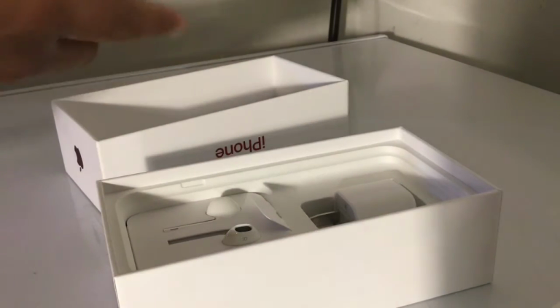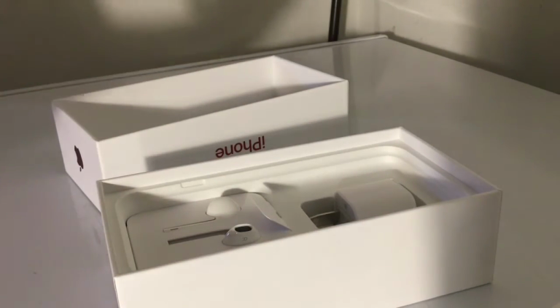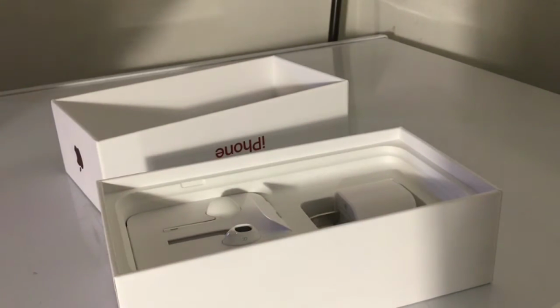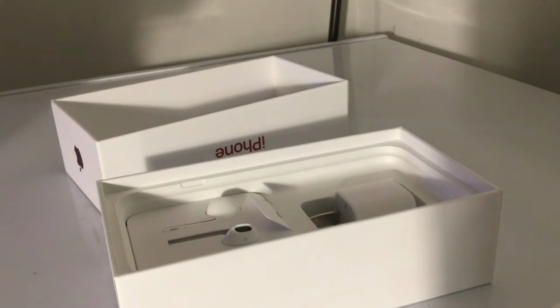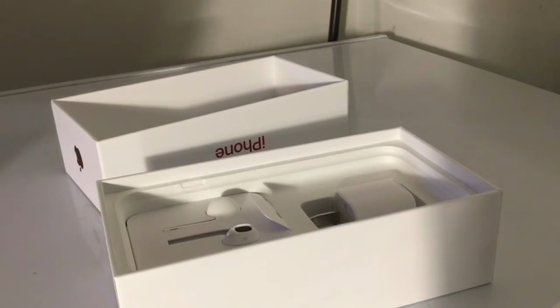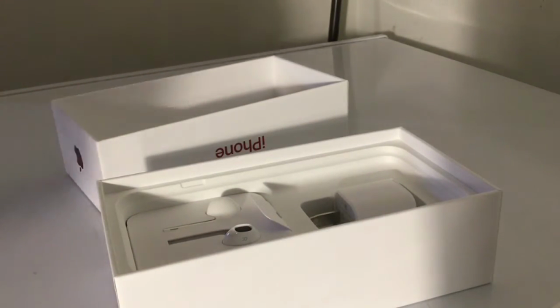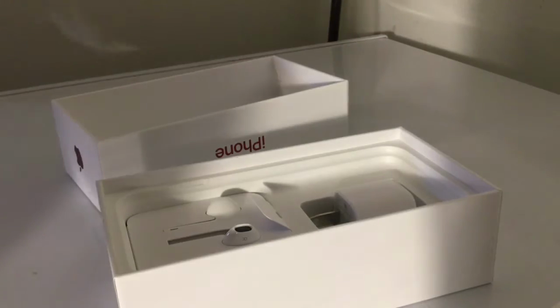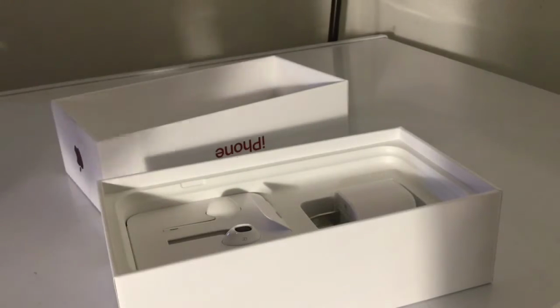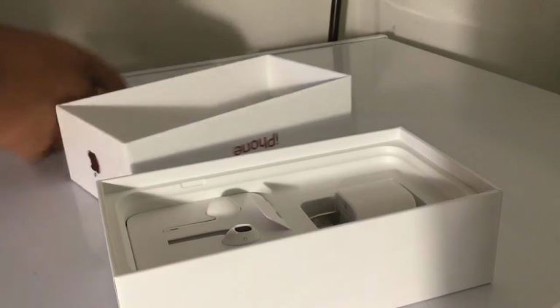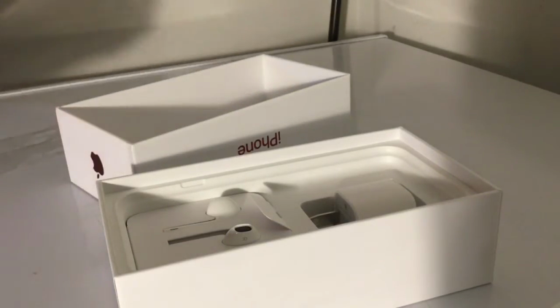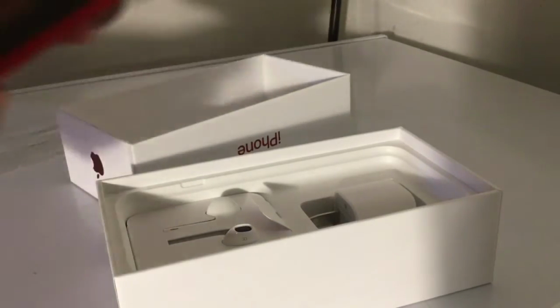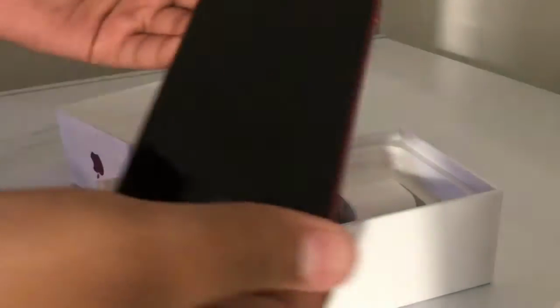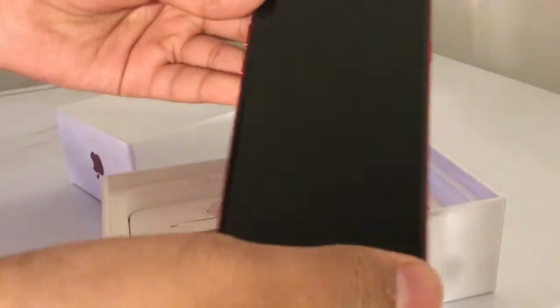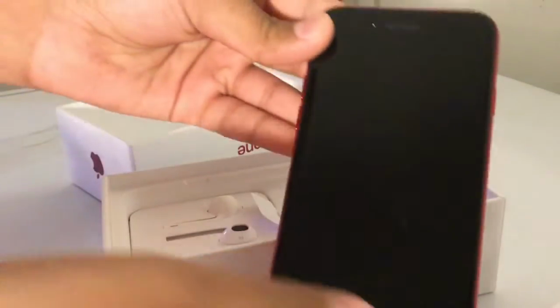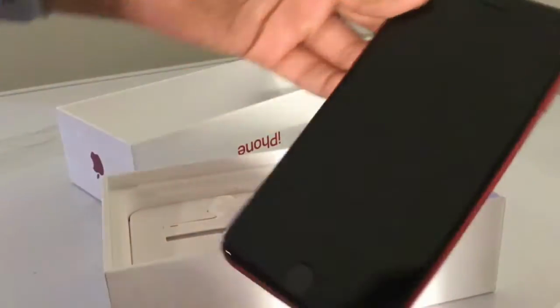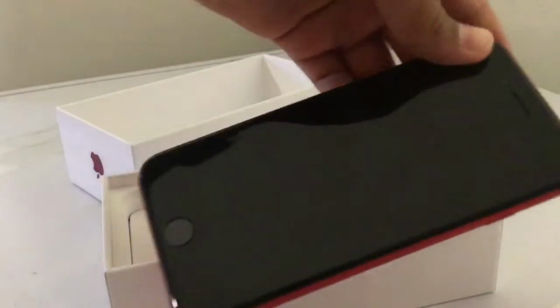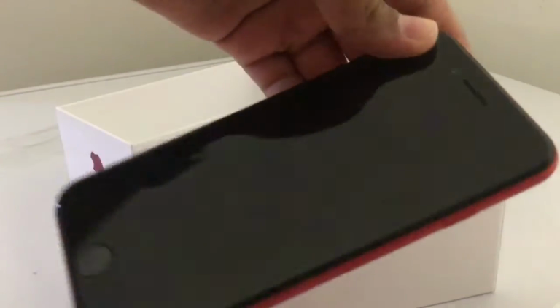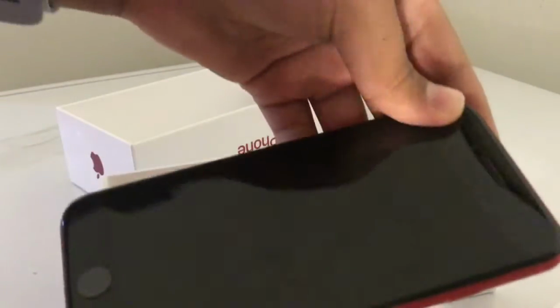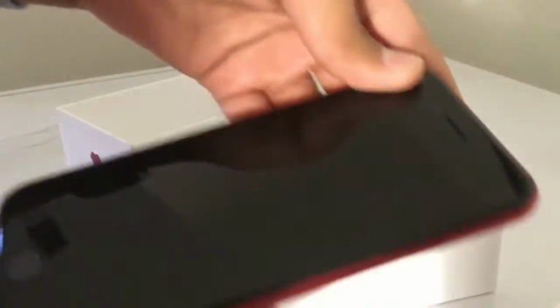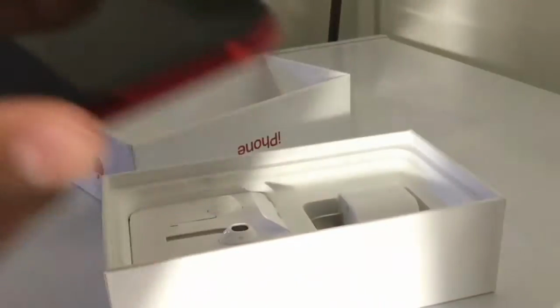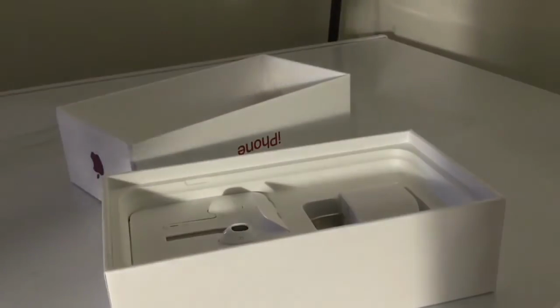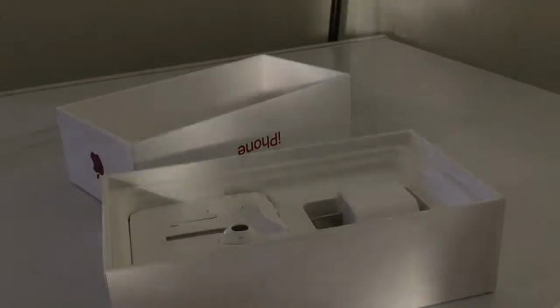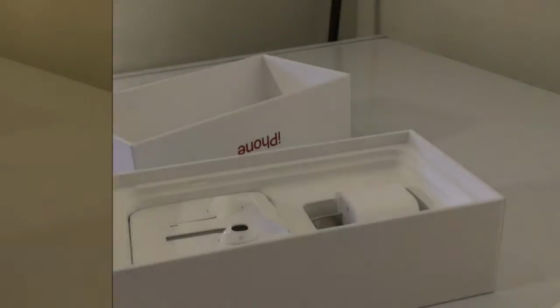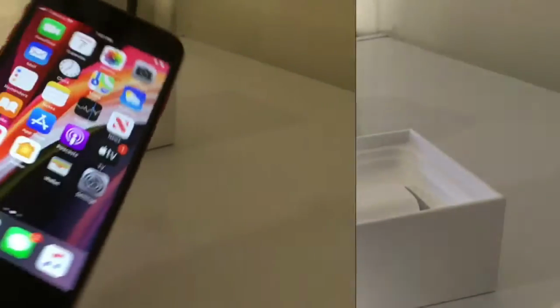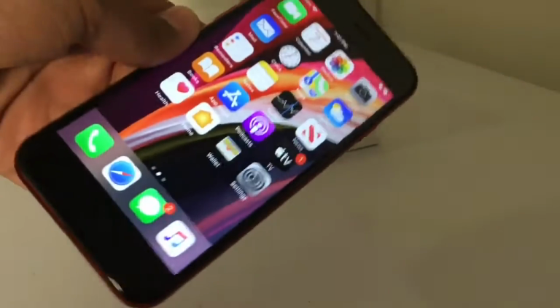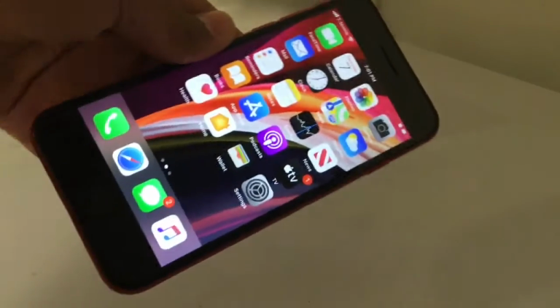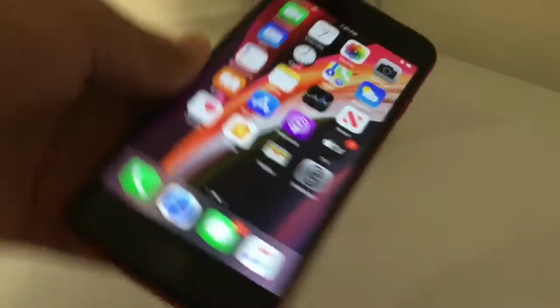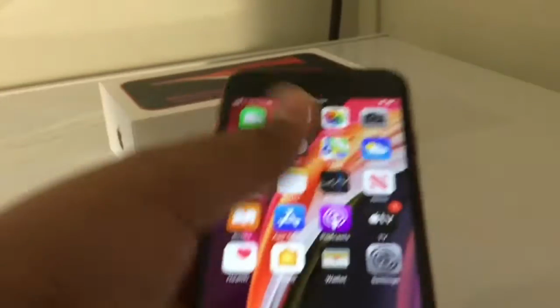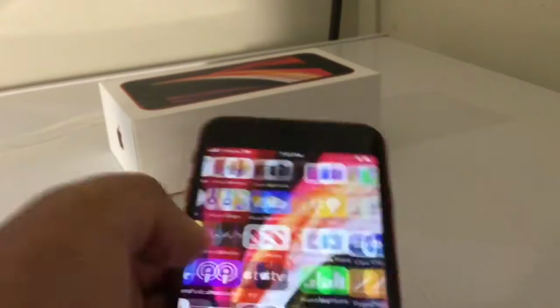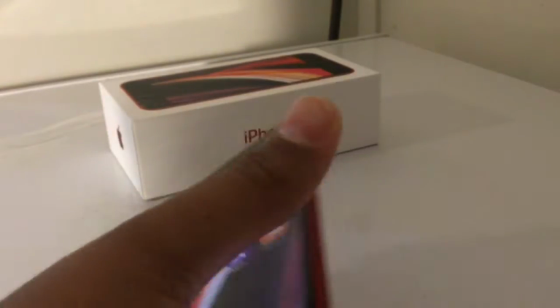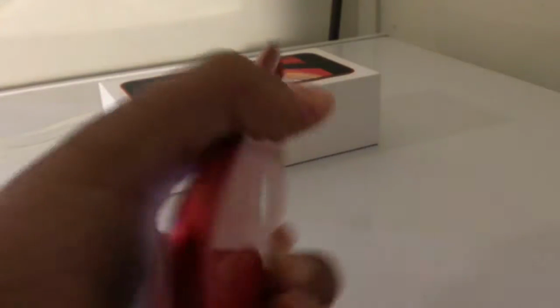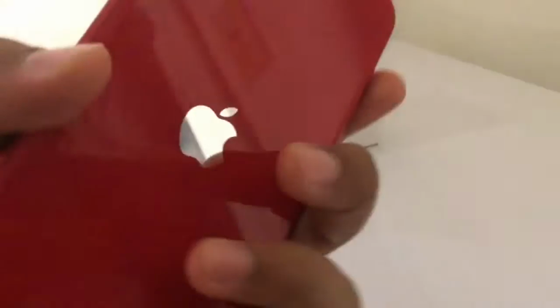I'll take that wrapper off real quick. Looks great. Let me get it started. I got the iPhone started up, it looks pretty good. I got it in Product Red.